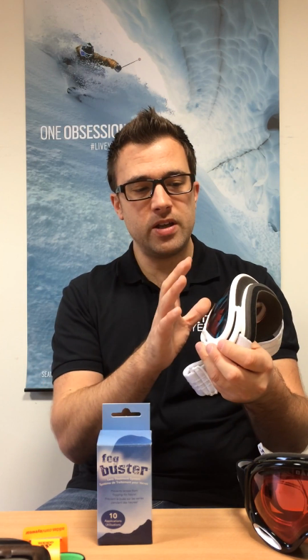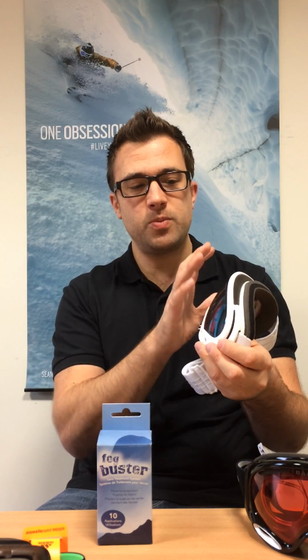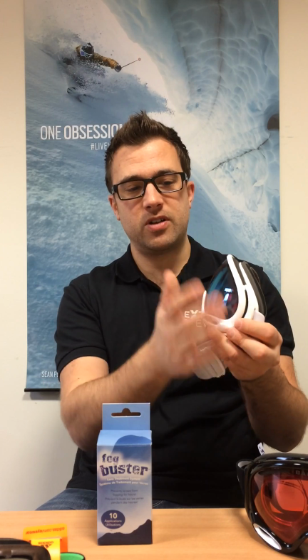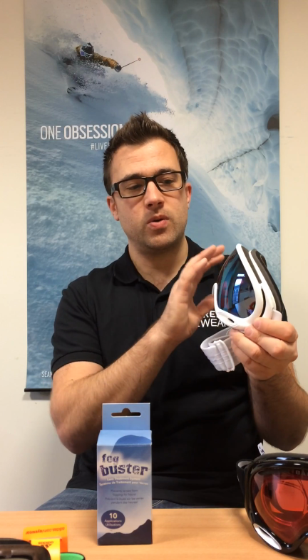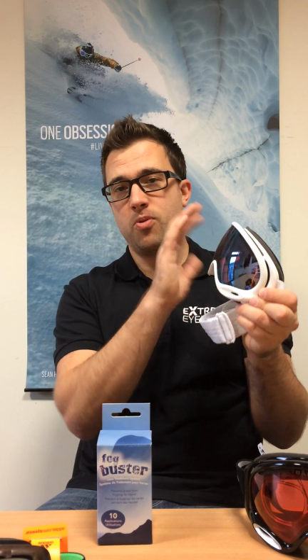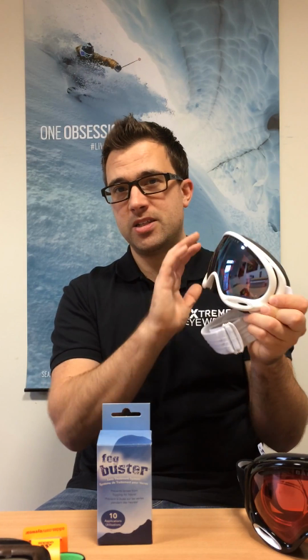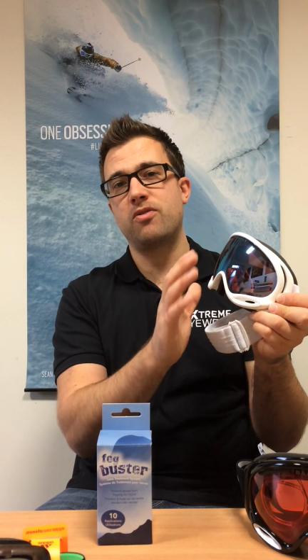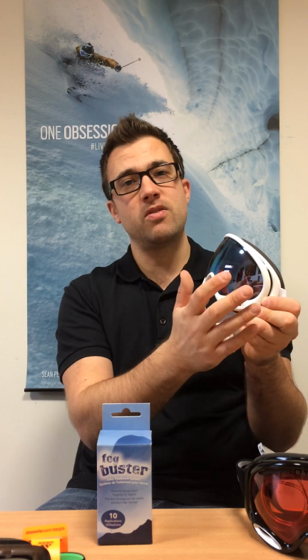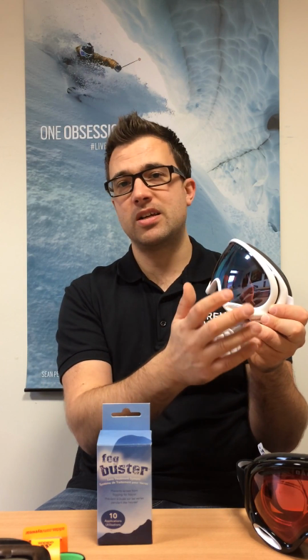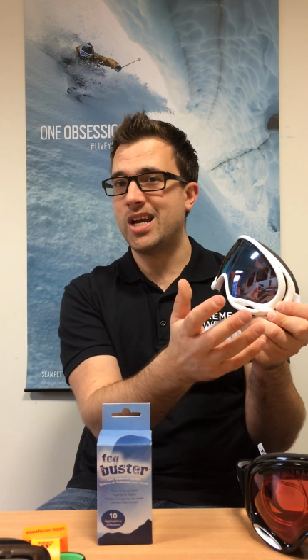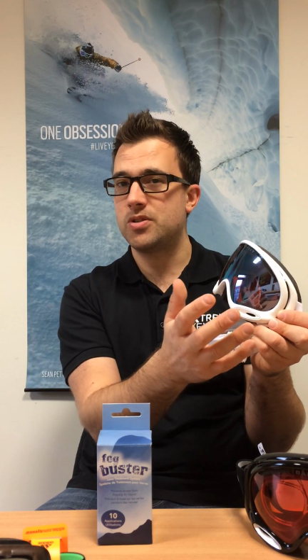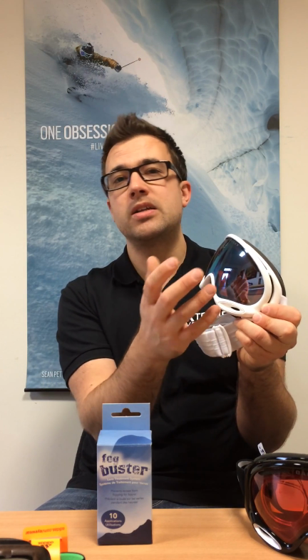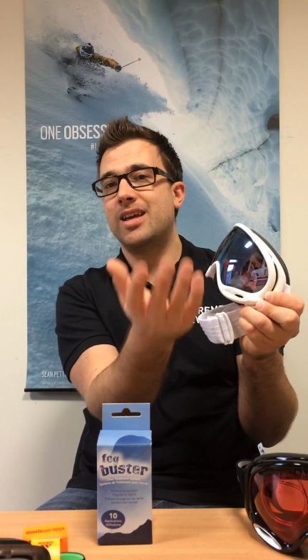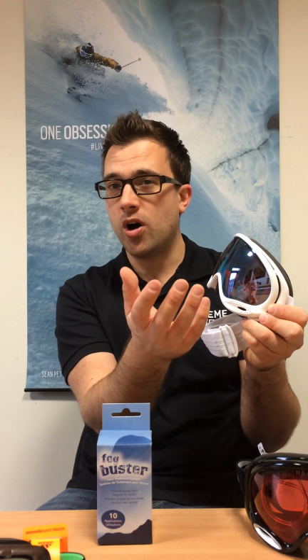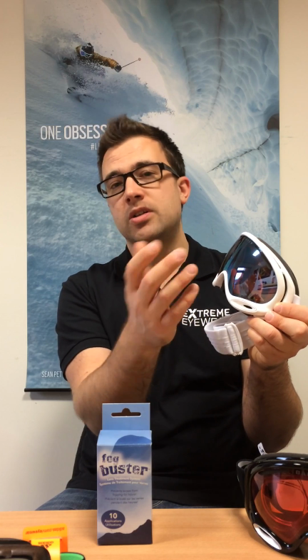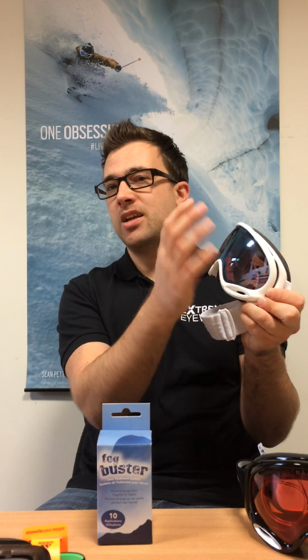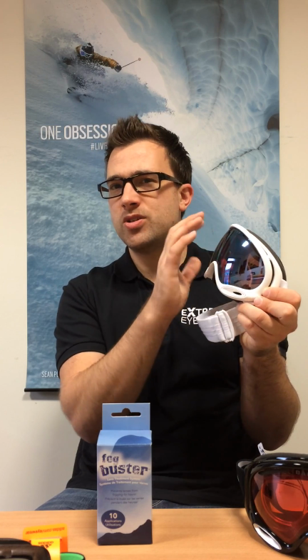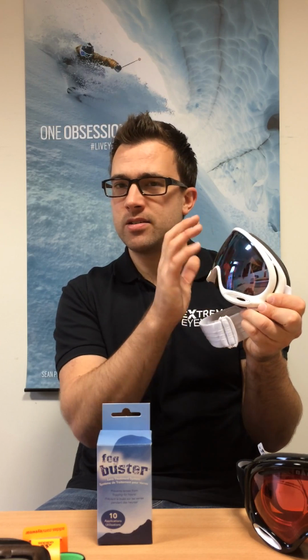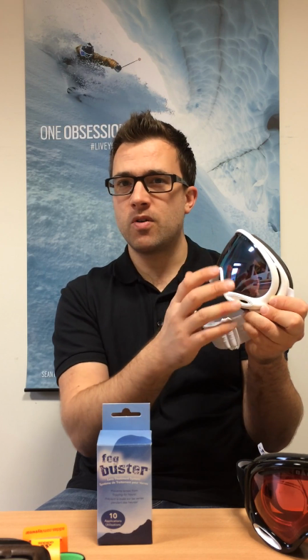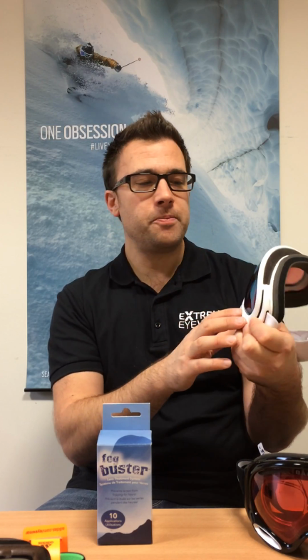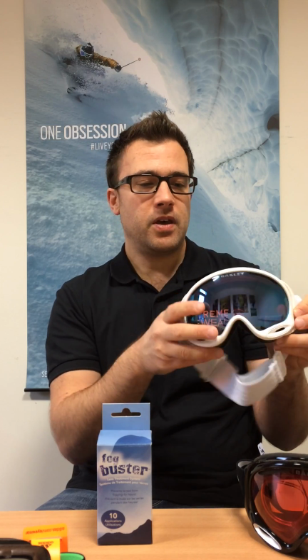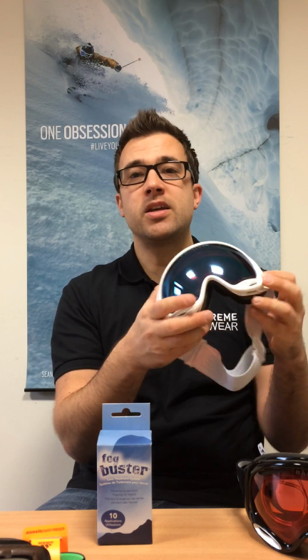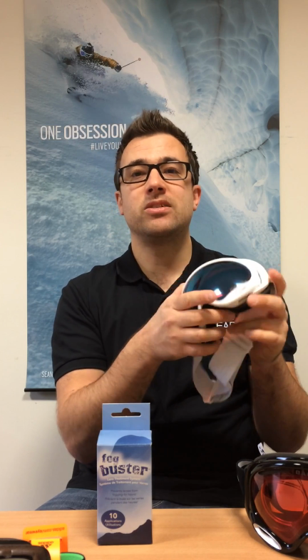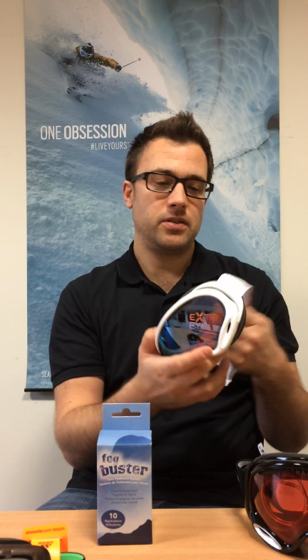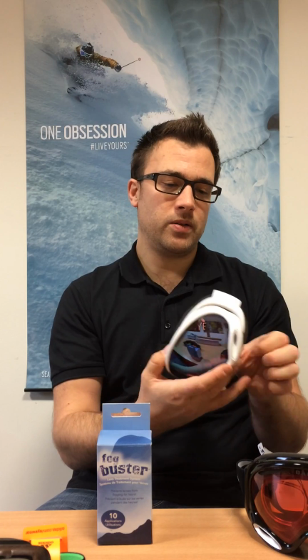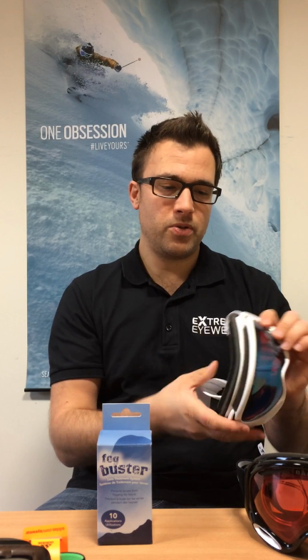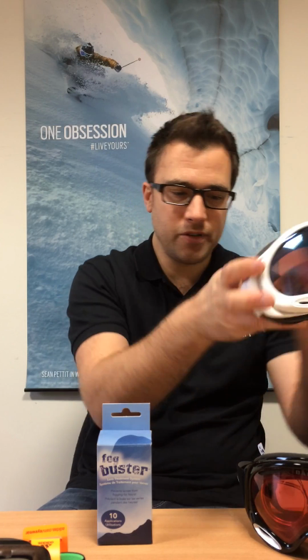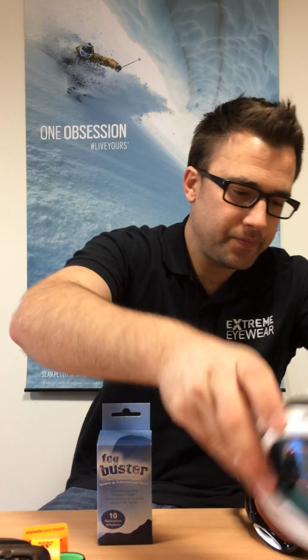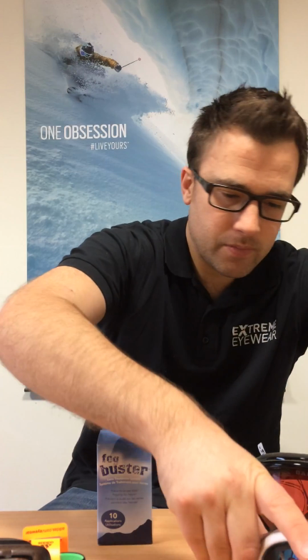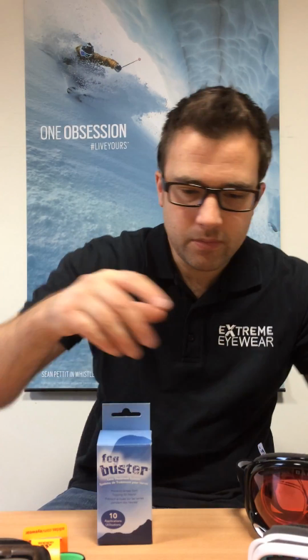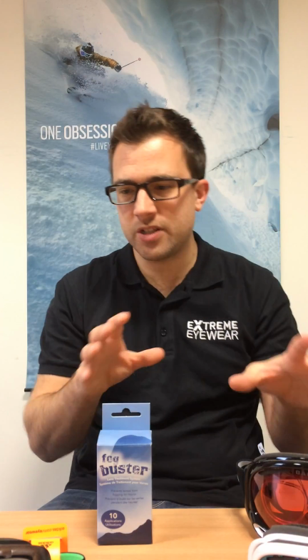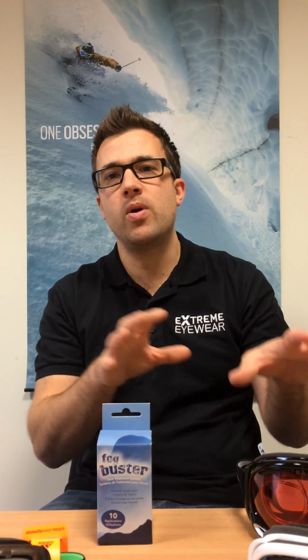Oakley specifically do the prism lenses with different mirrors. You could get a Jade, which is green. You can get a Torch, which is like an orangey-red mirror as well. And you could get silver as well with the prism range. So that's the way they work.